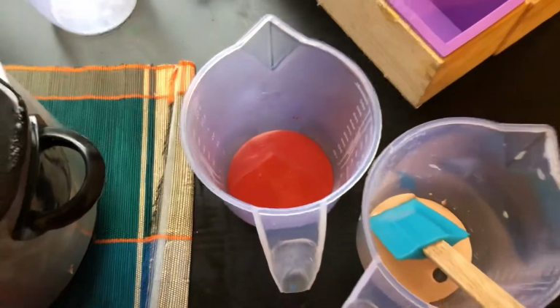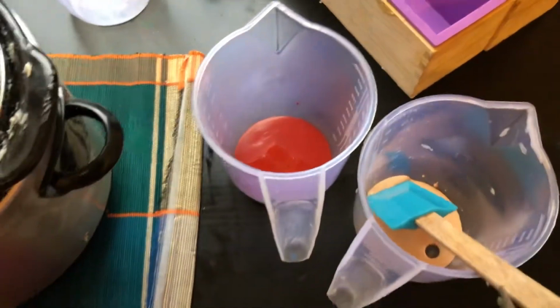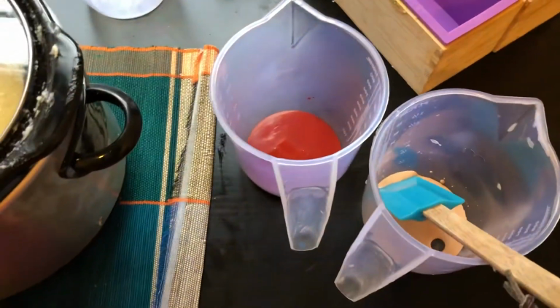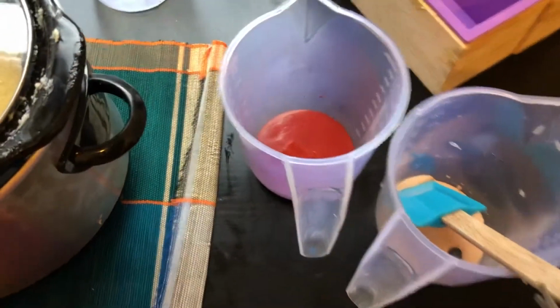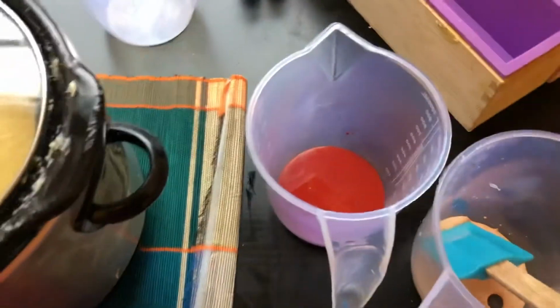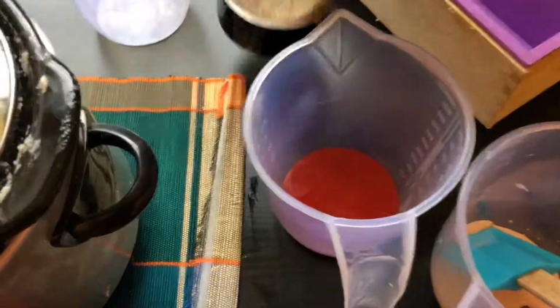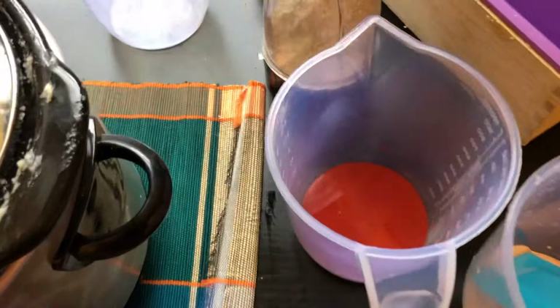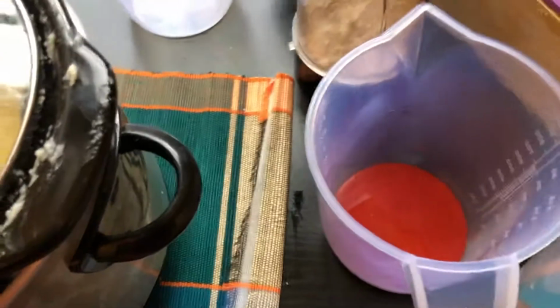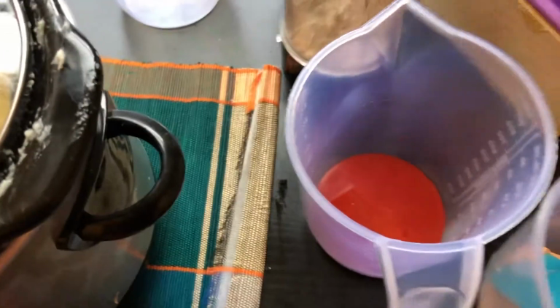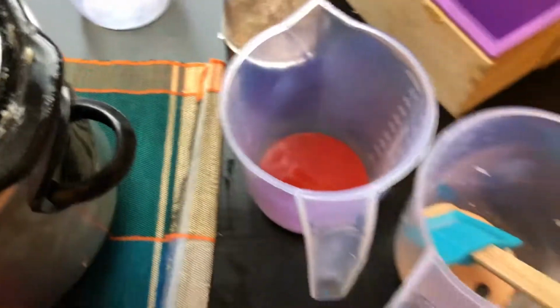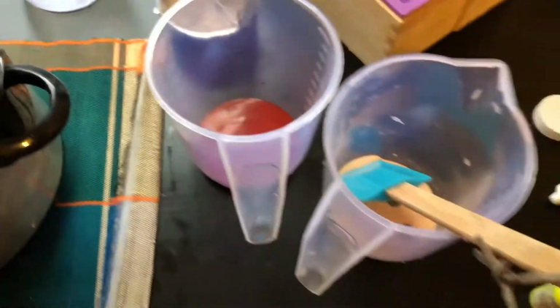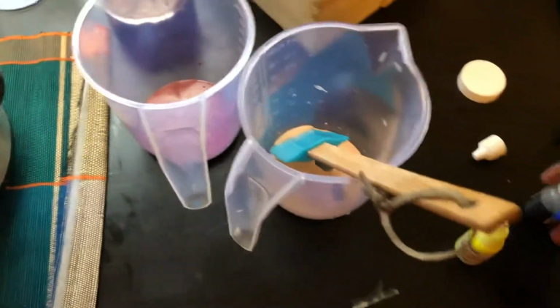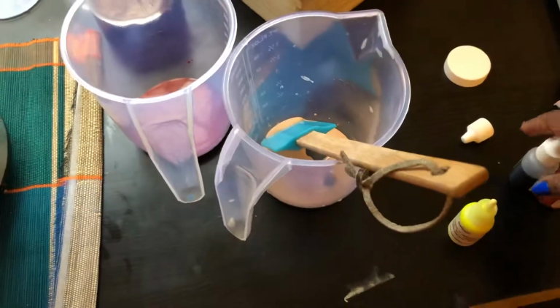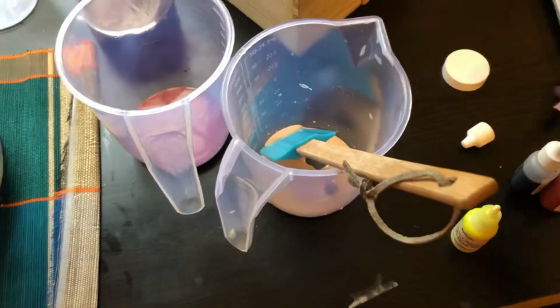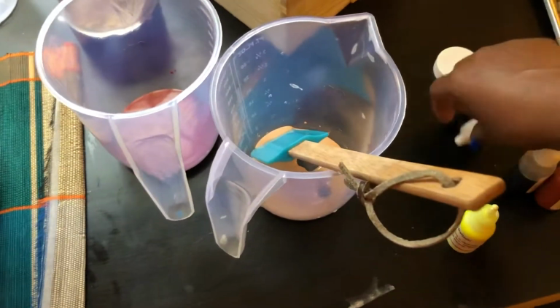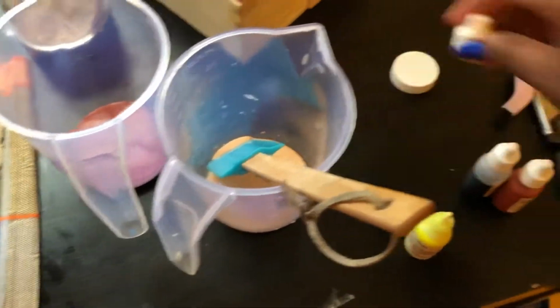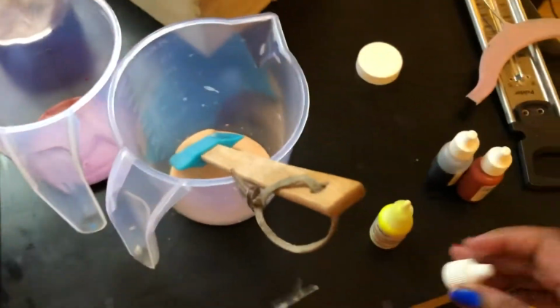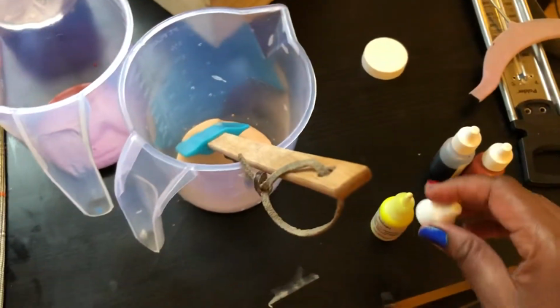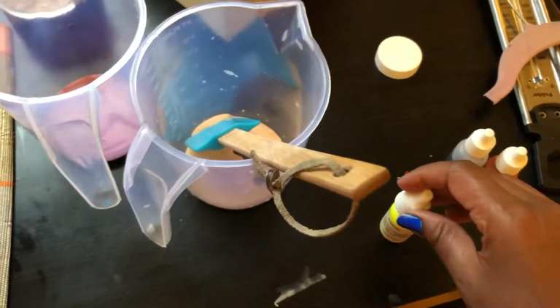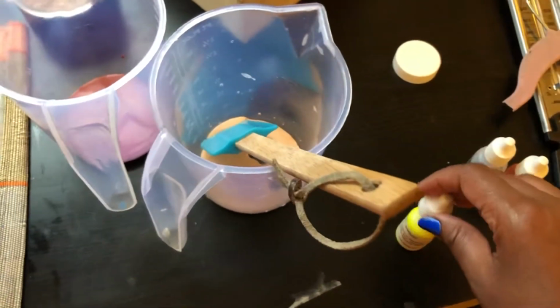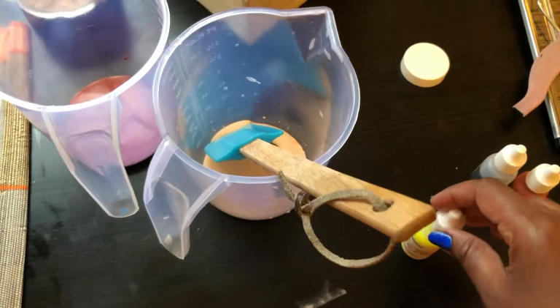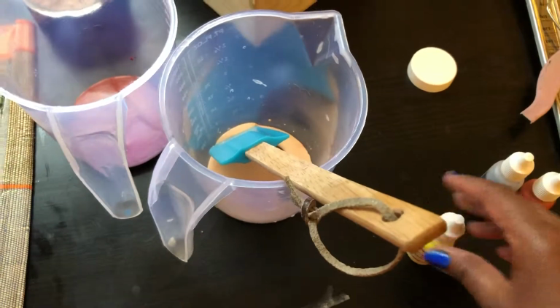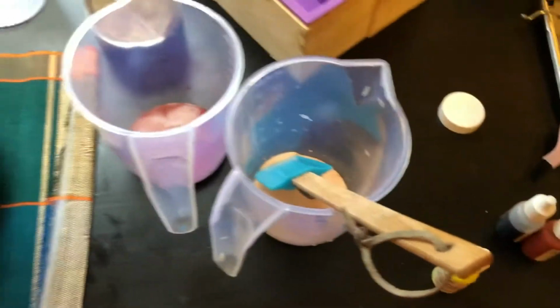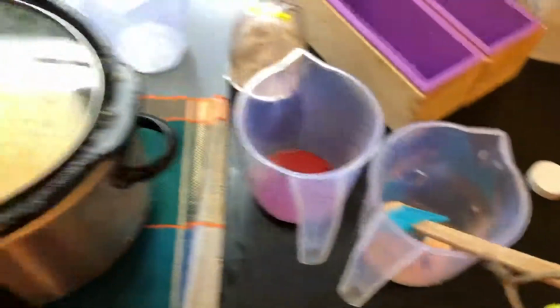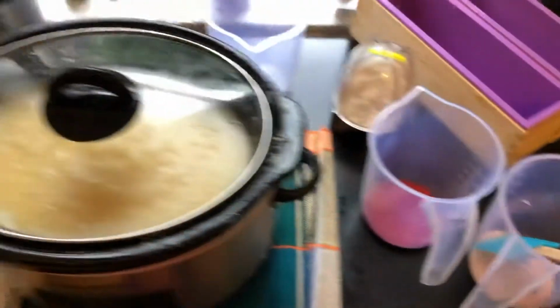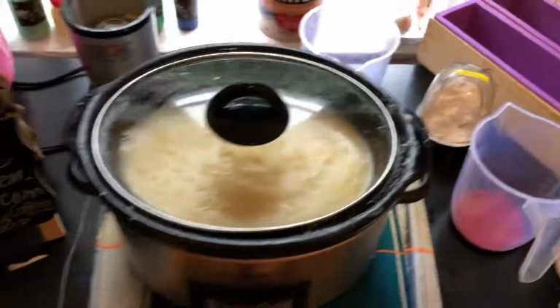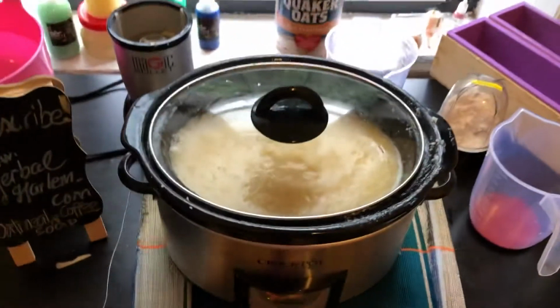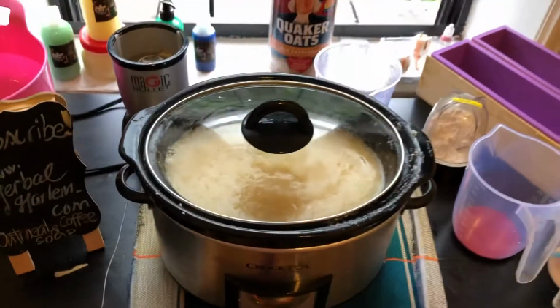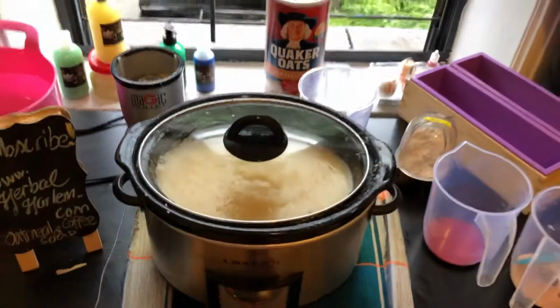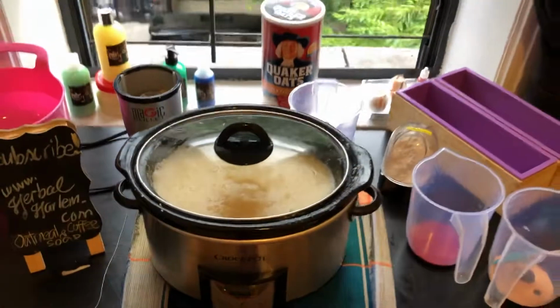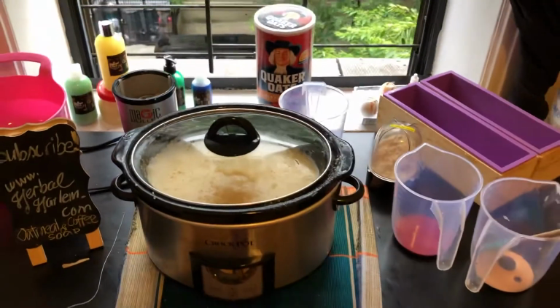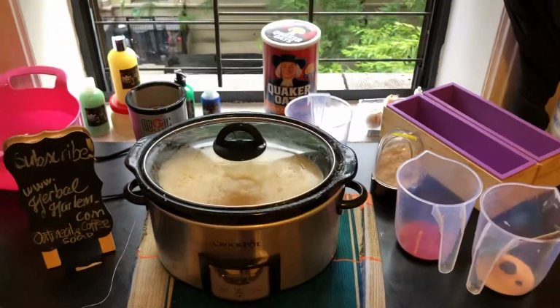So they are ready. We put our oatmeal aside and put our colors away — three different colors we used. Stay tuned as I will bring you to stage three. Bye!